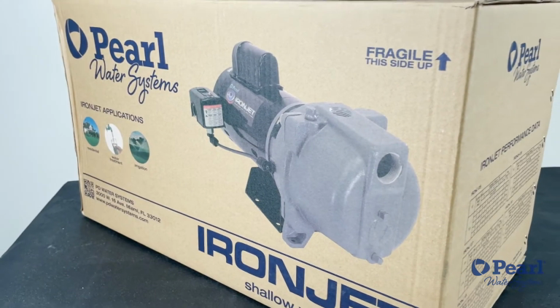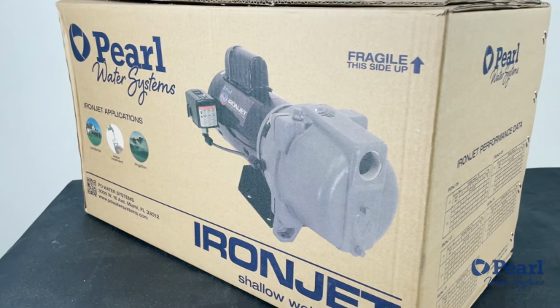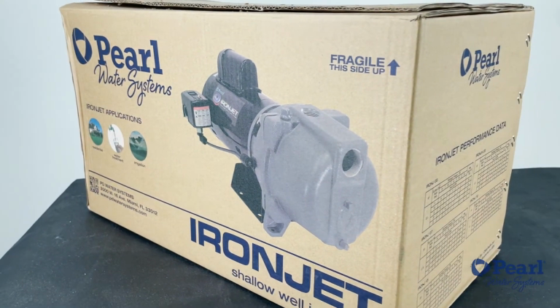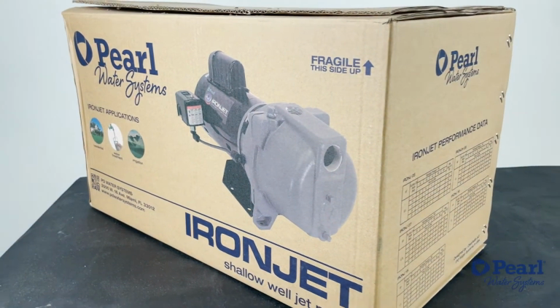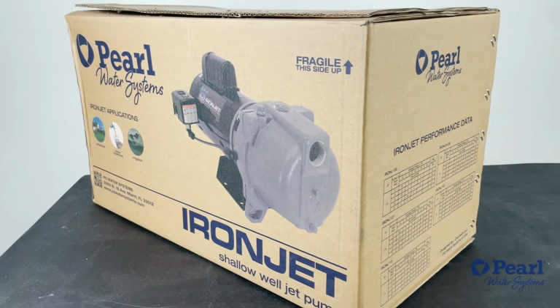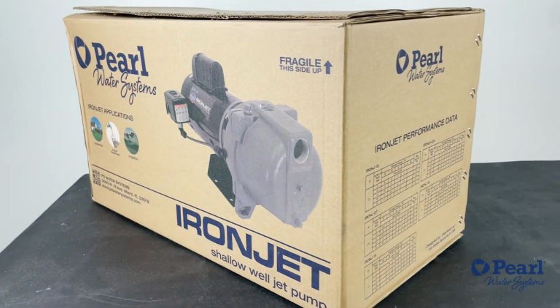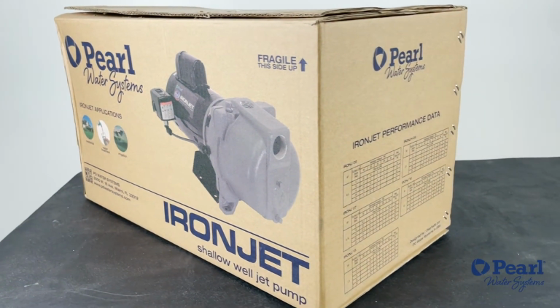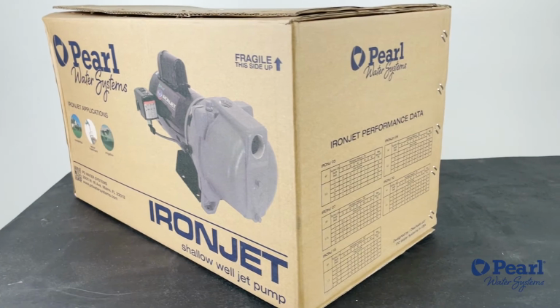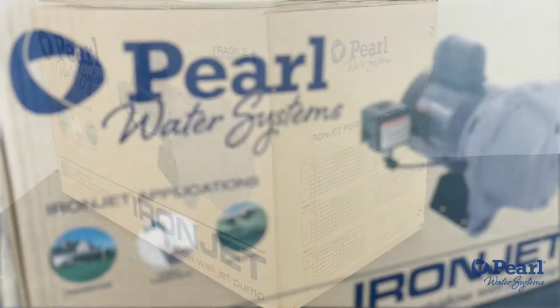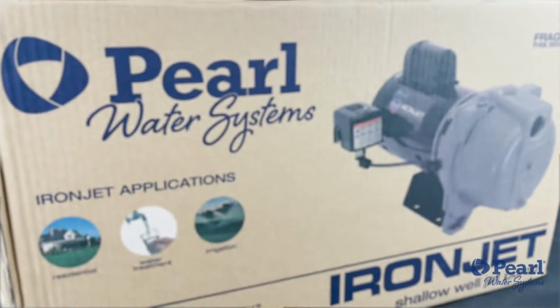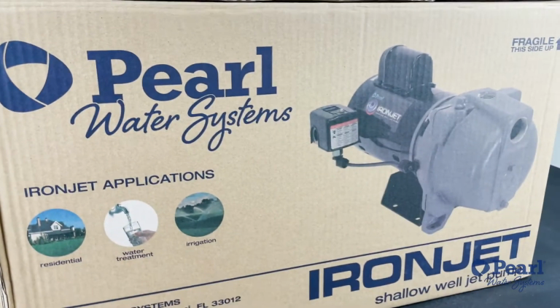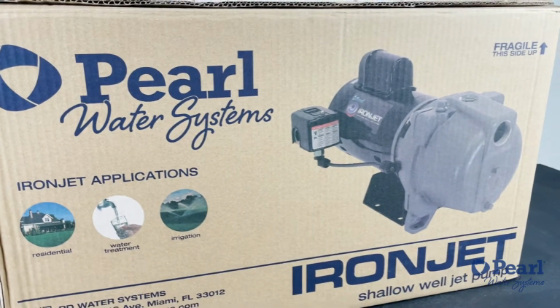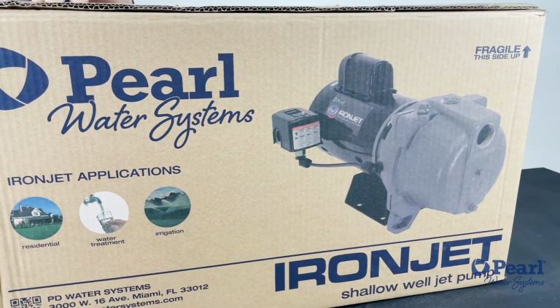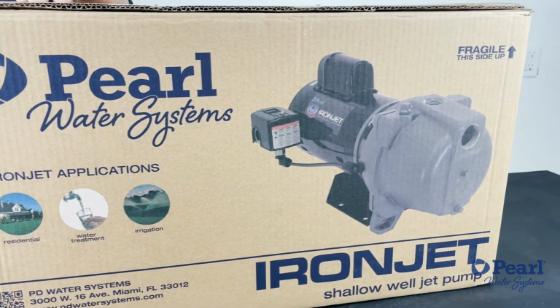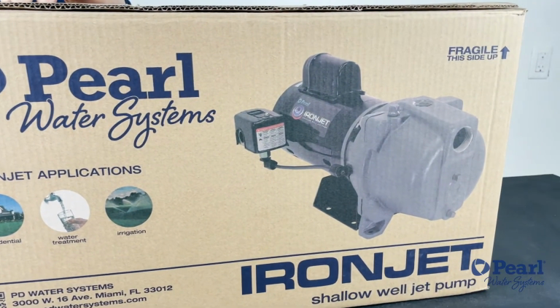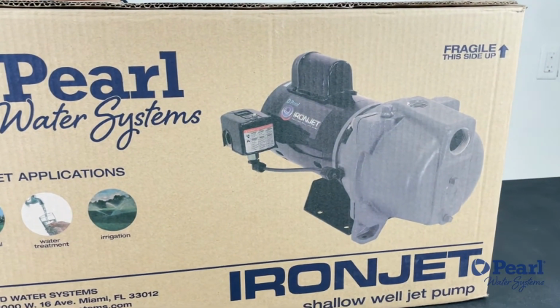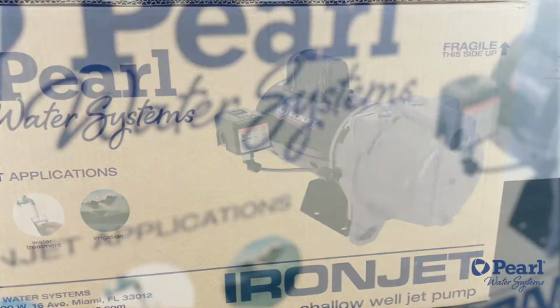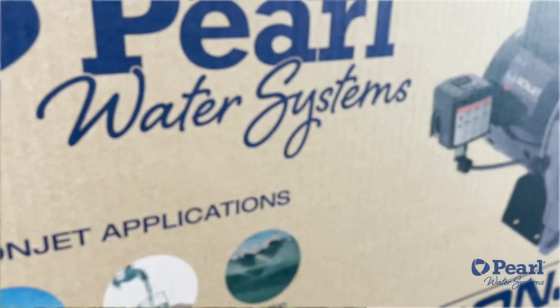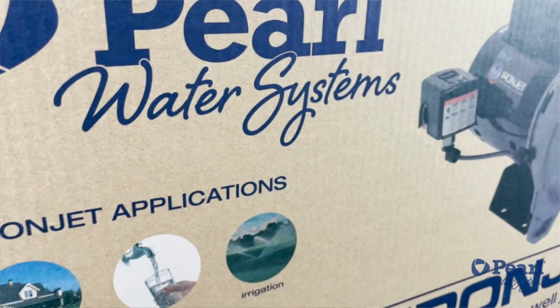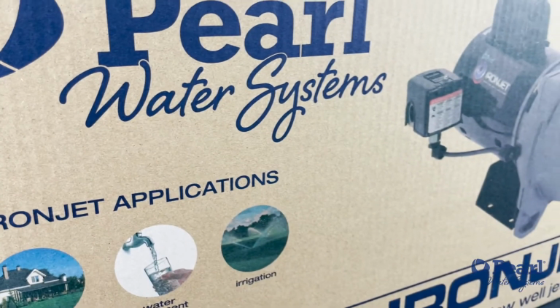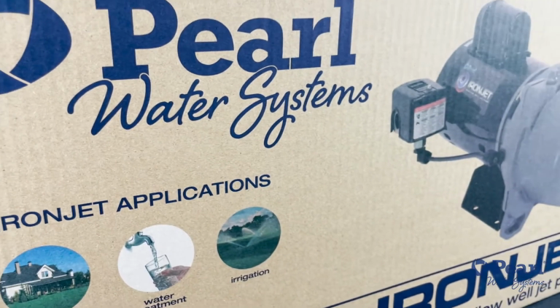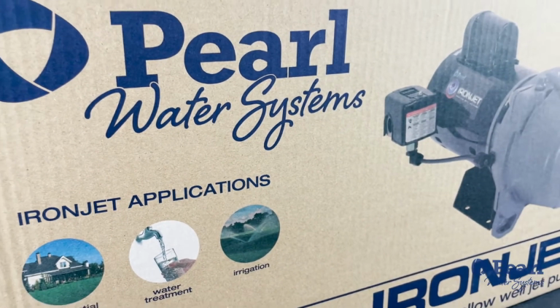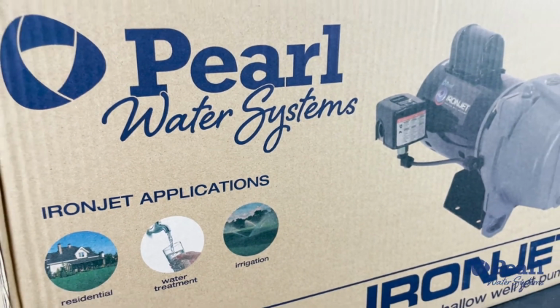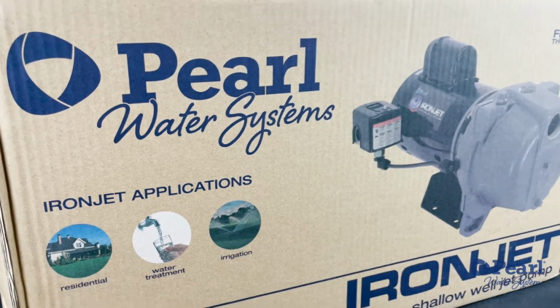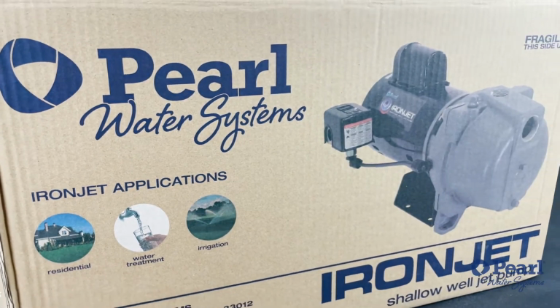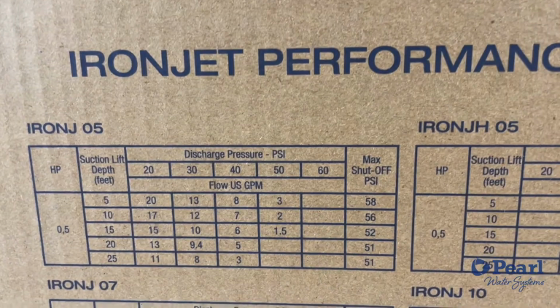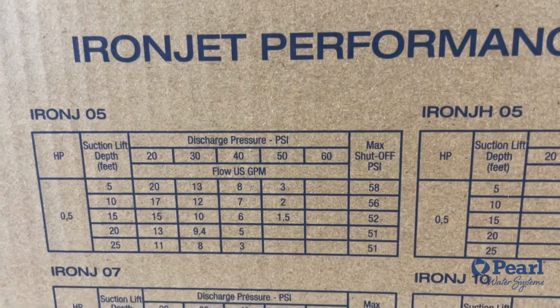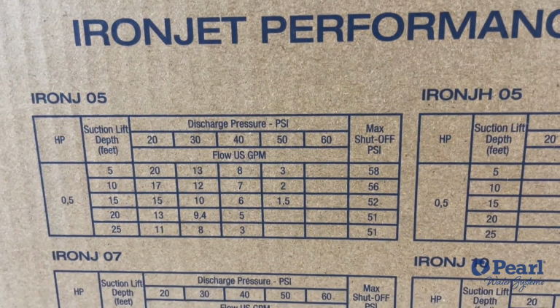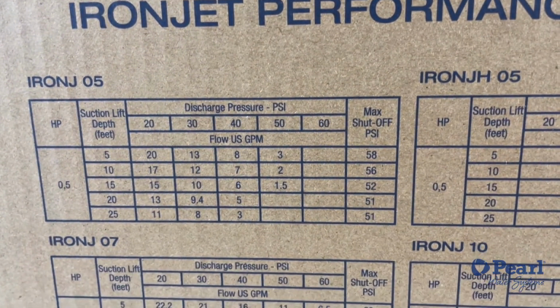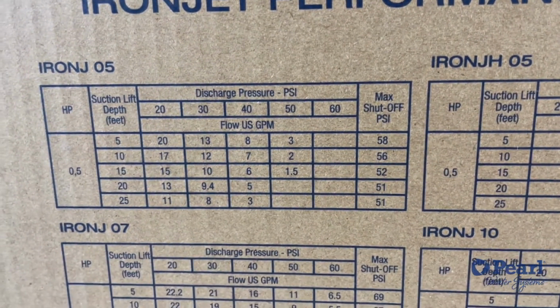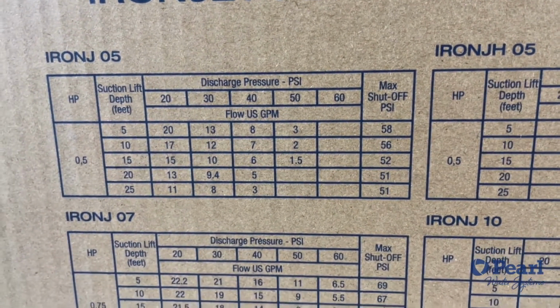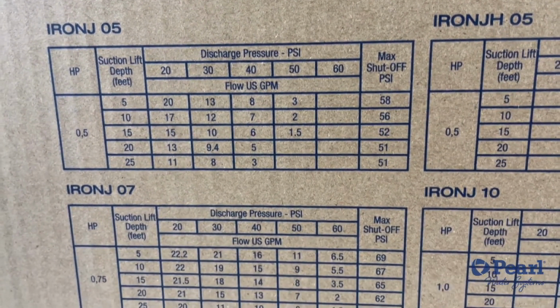The IronJet is packaged and protected by a box with double walls and reinforced plastic handles. It also has graphics displaying the pump's applications, performance graphs, and a model of the pump.